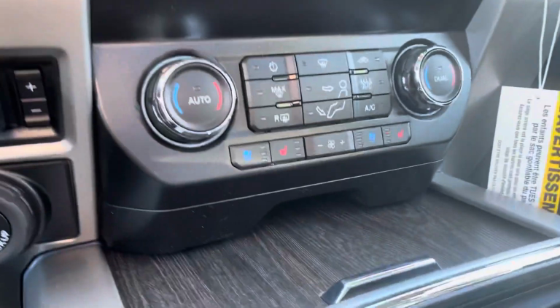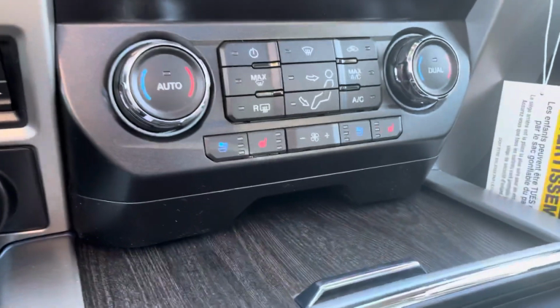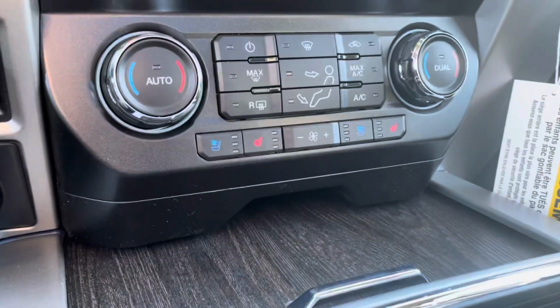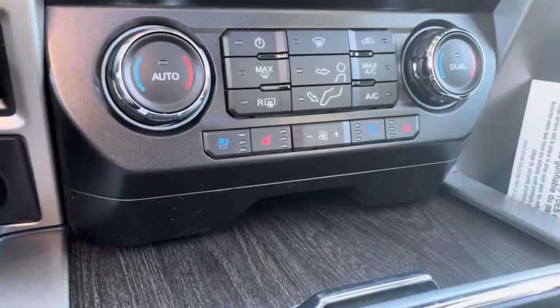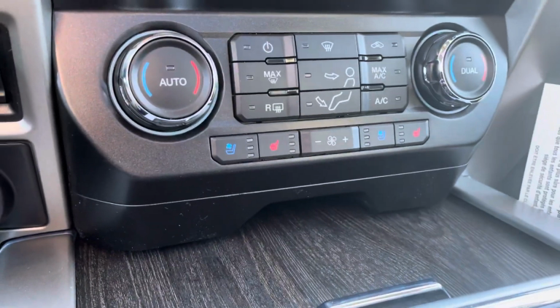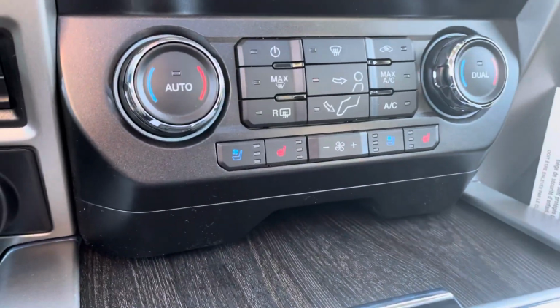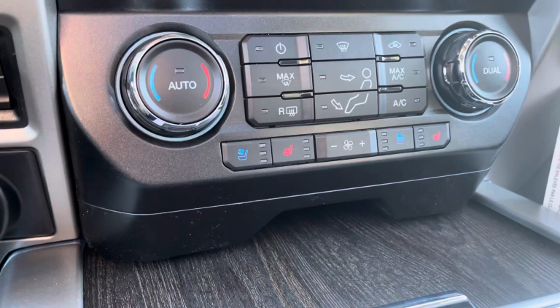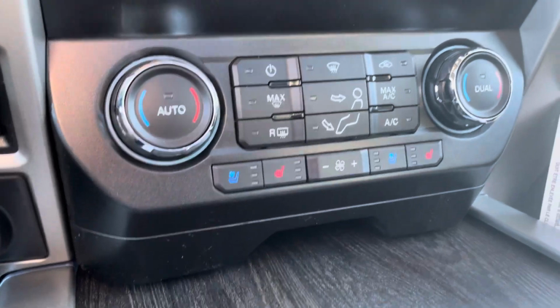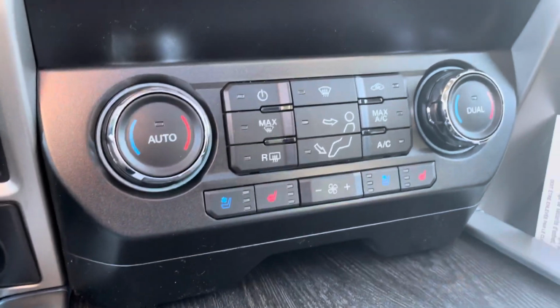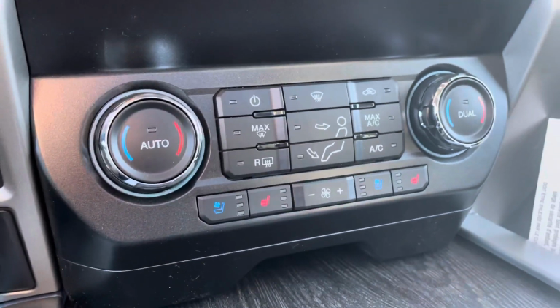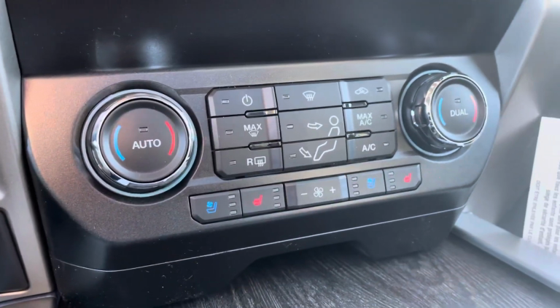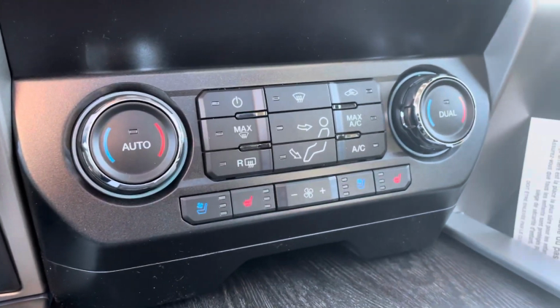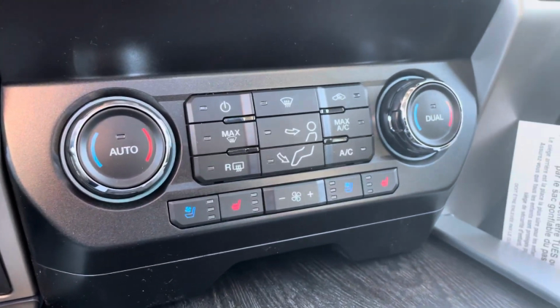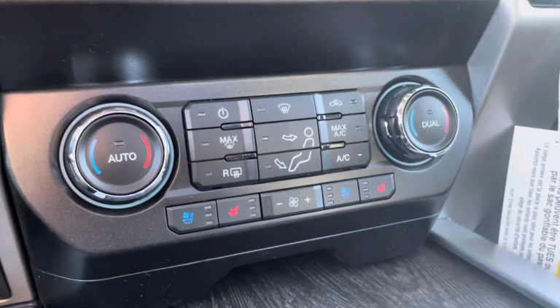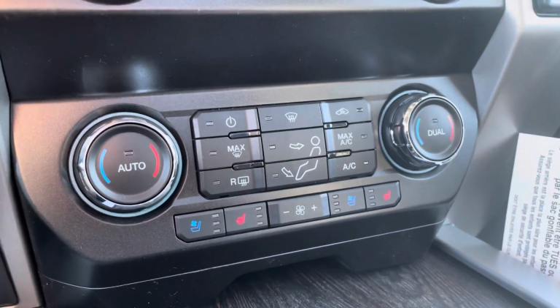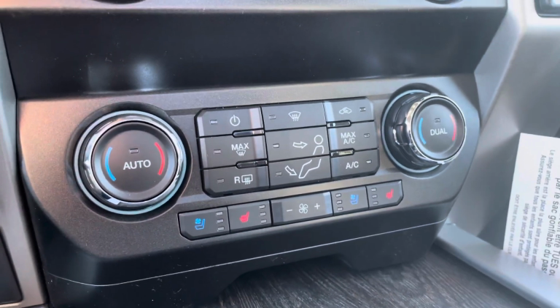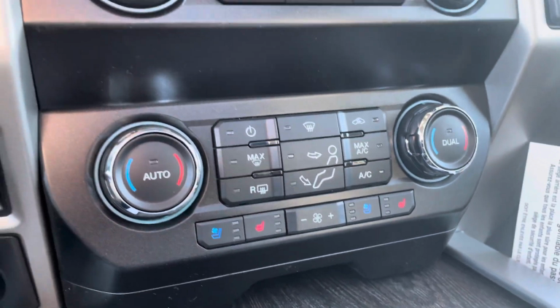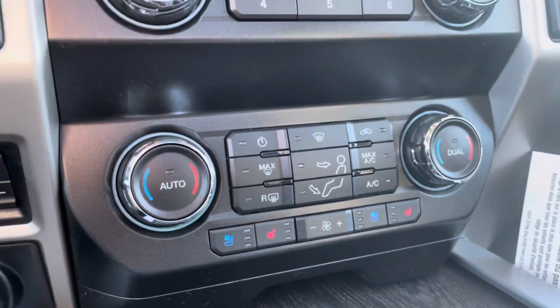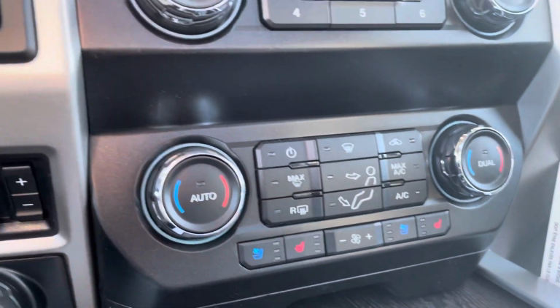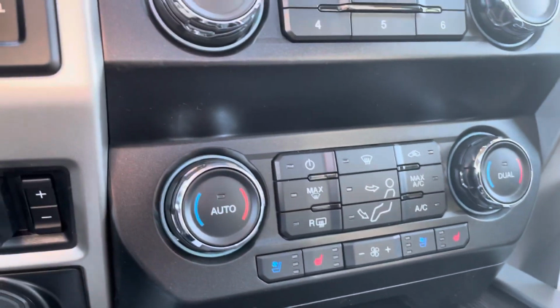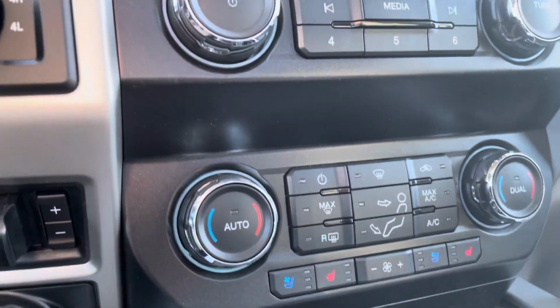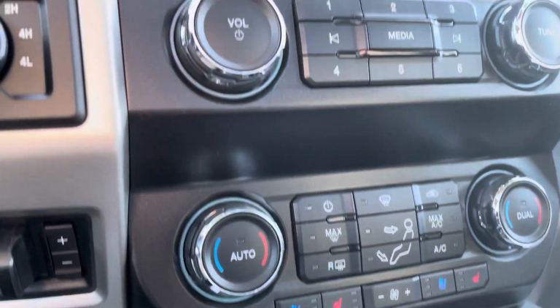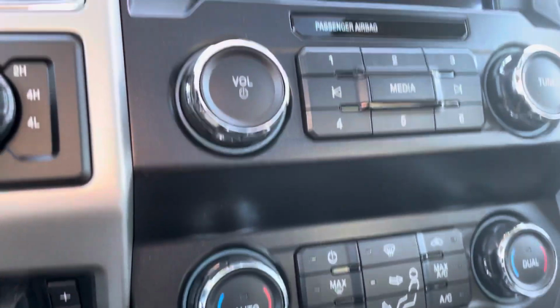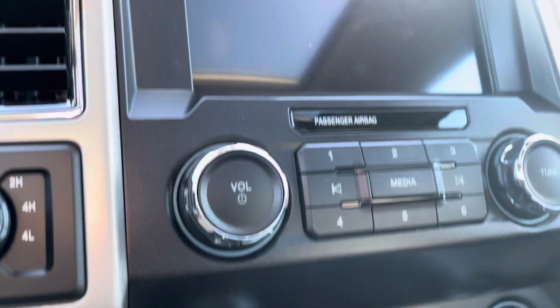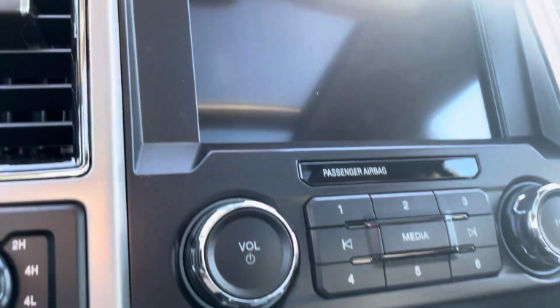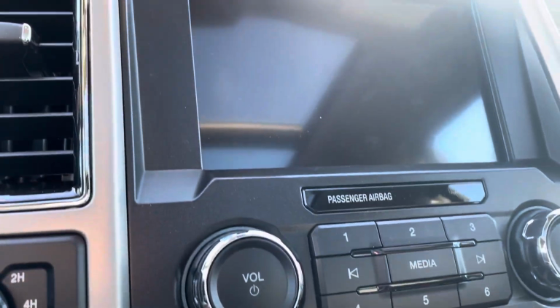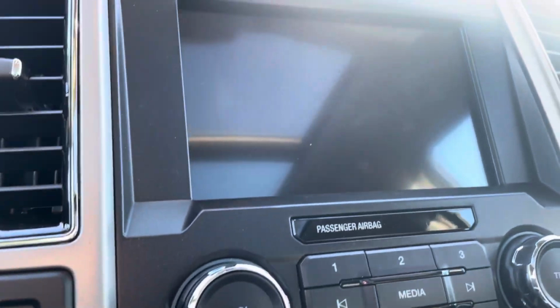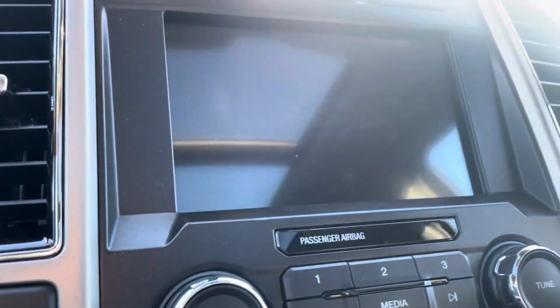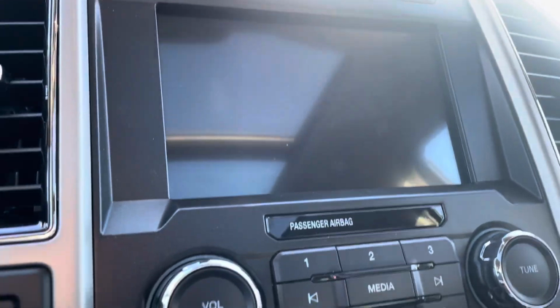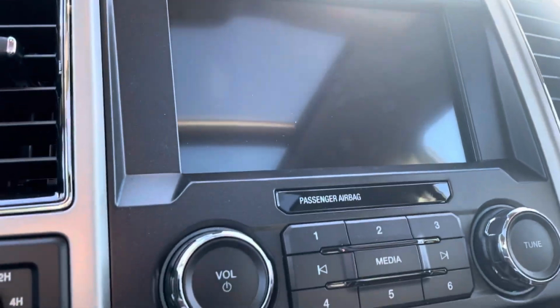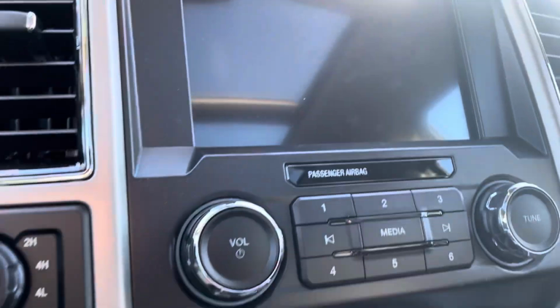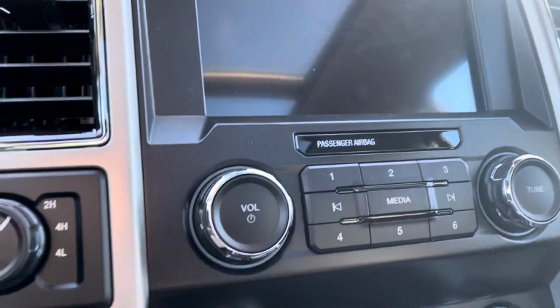You've got your dual zone climate control, heated and cooled seats, and a nice big display there.